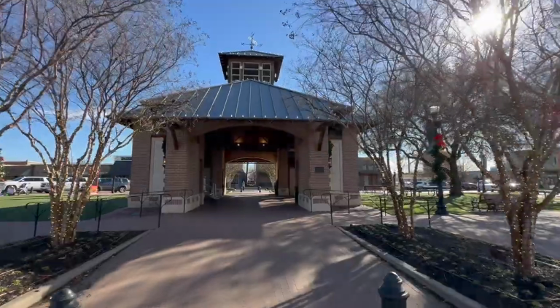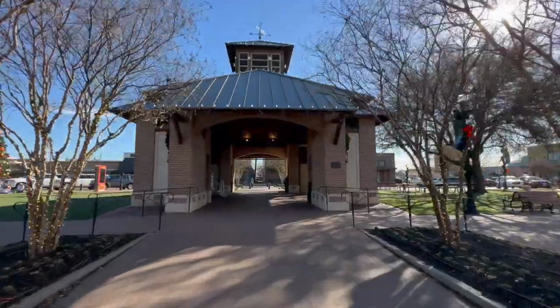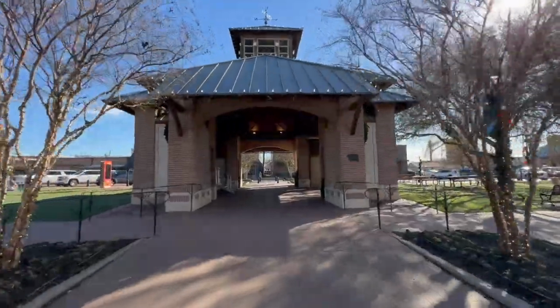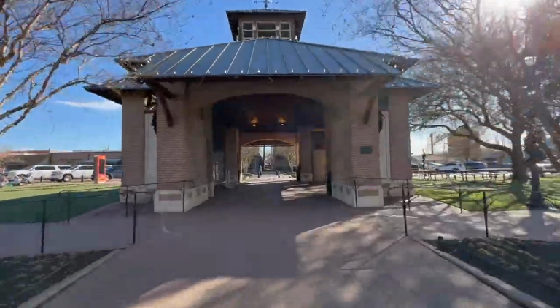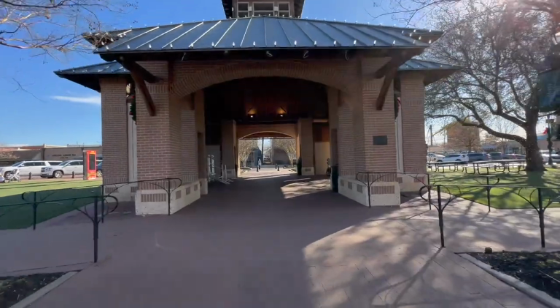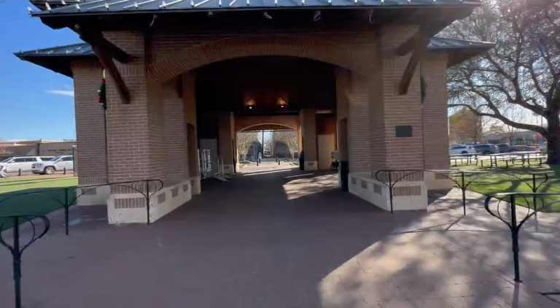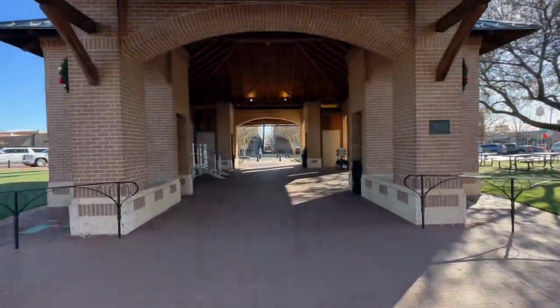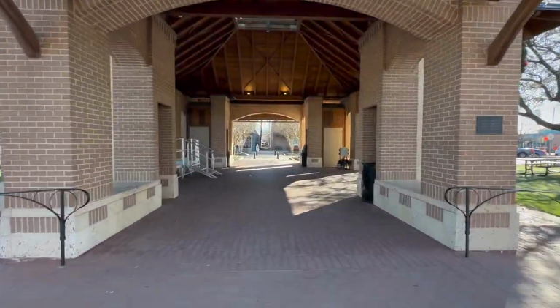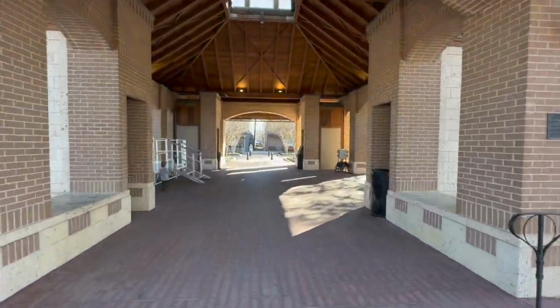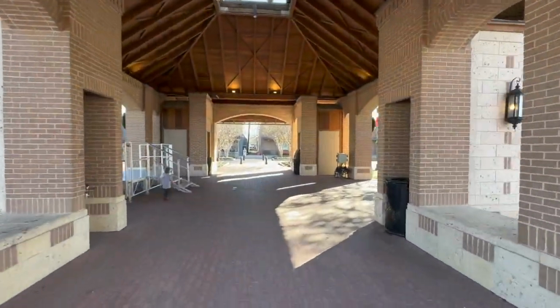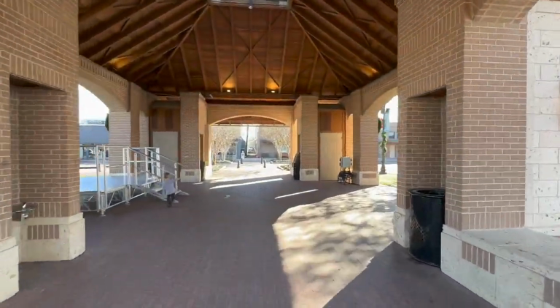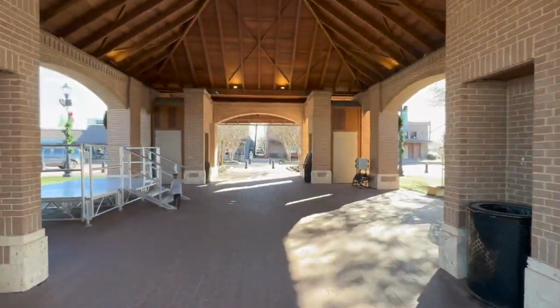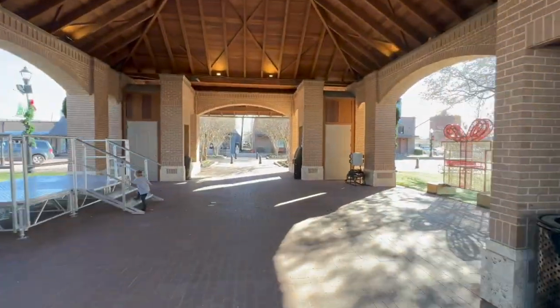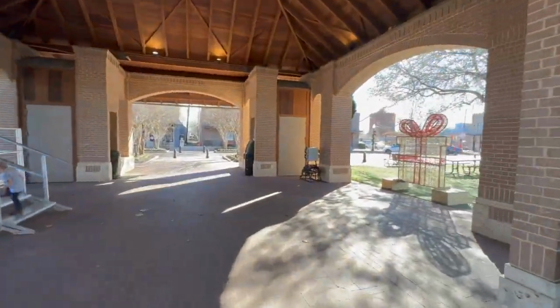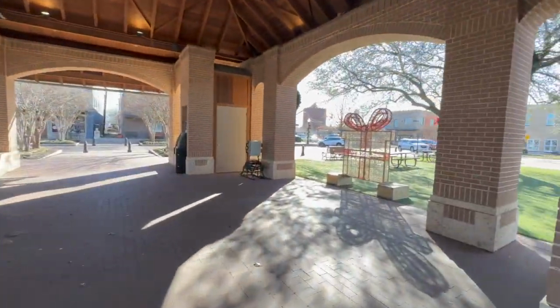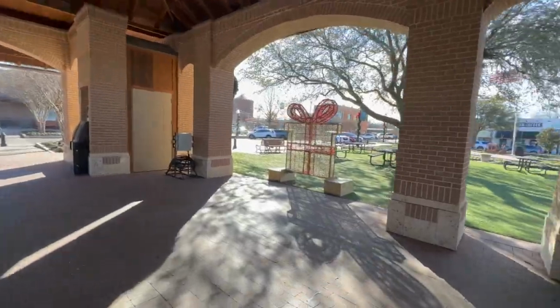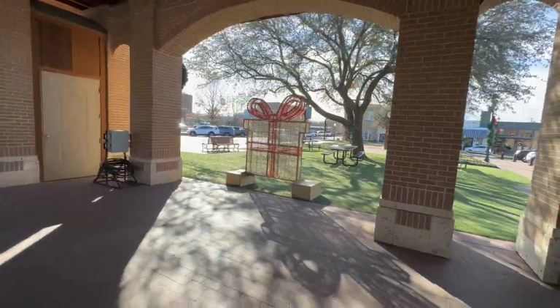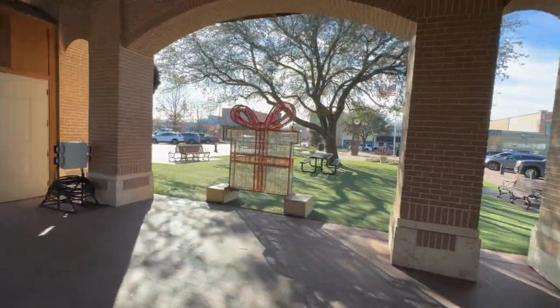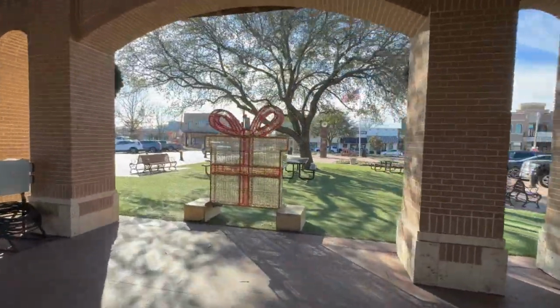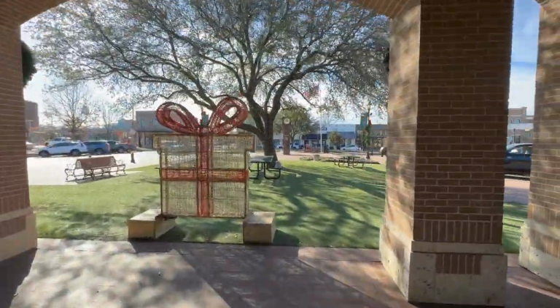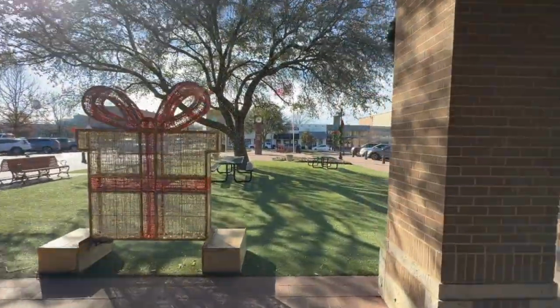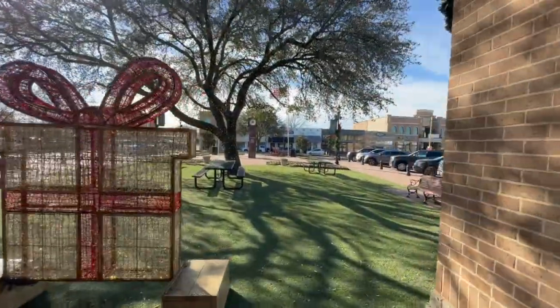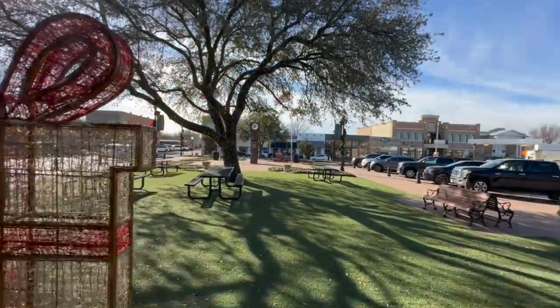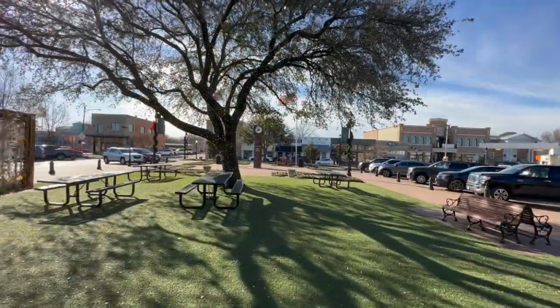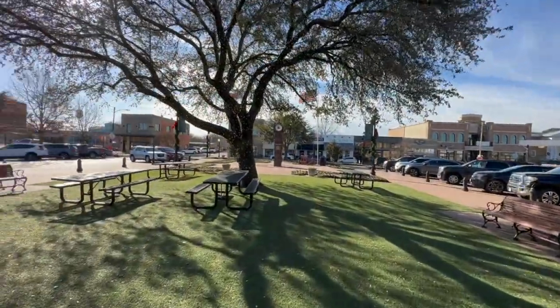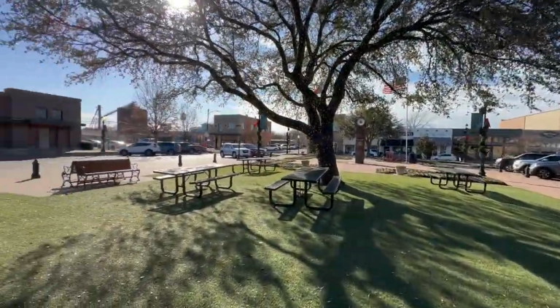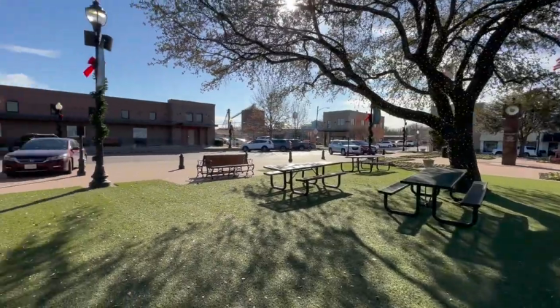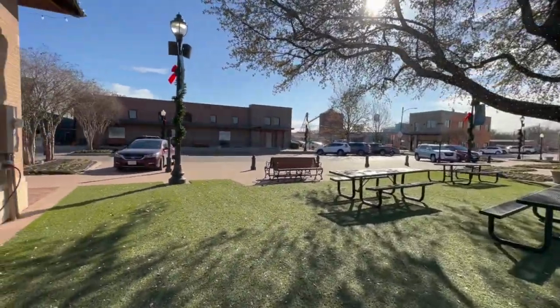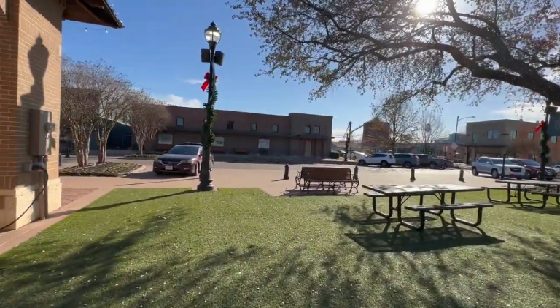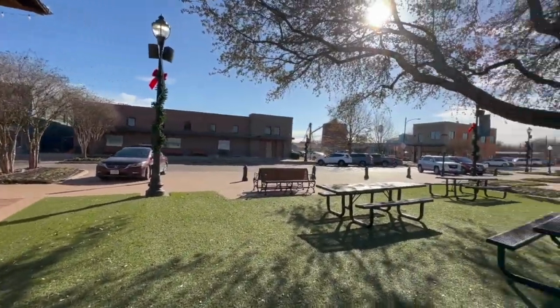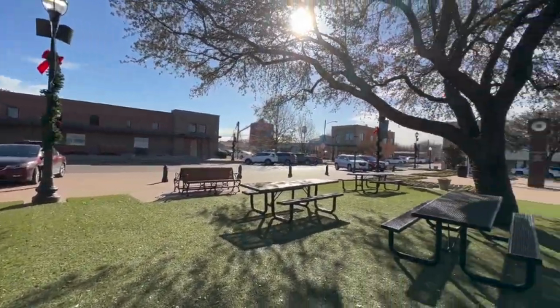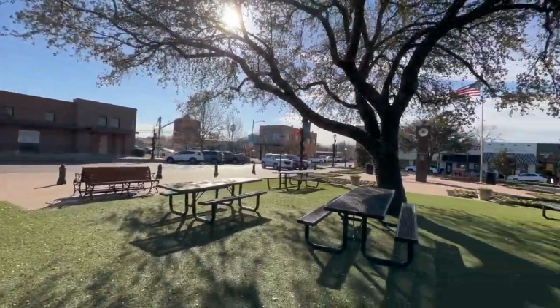In the center of the square you'll find a picturesque gazebo. This is a popular spot for community events such as concerts, farmers markets, and festivals throughout the year. The gazebo also serves as a beautiful backdrop for wedding and engagement photos.